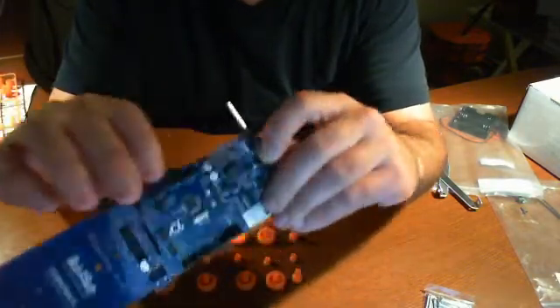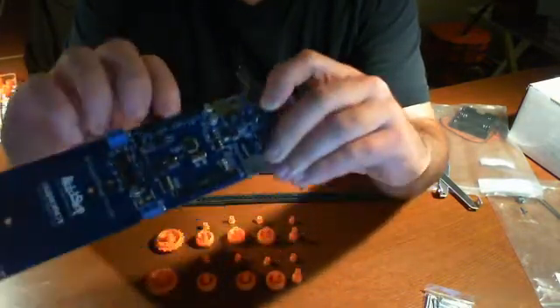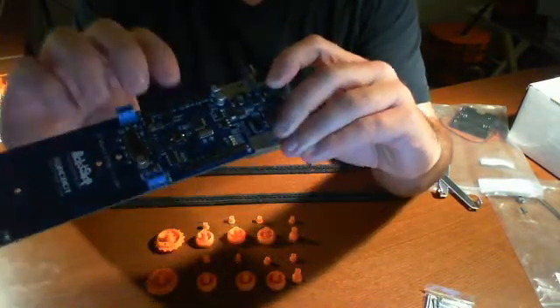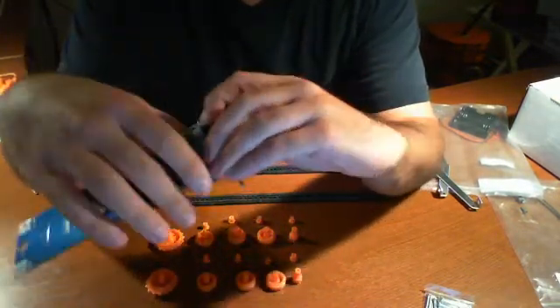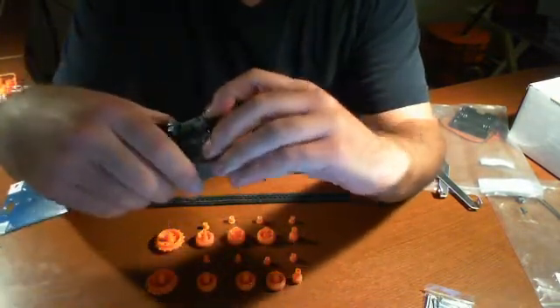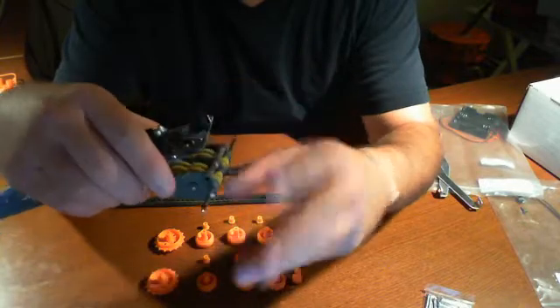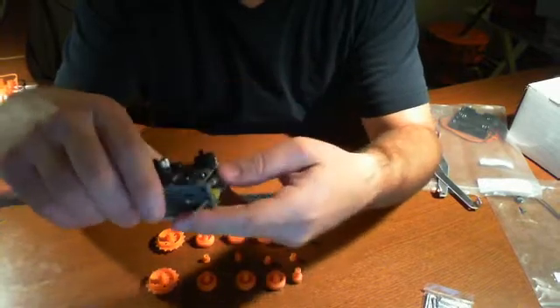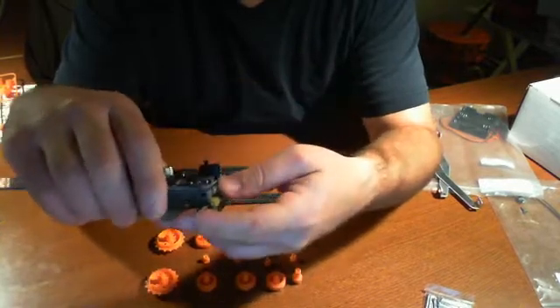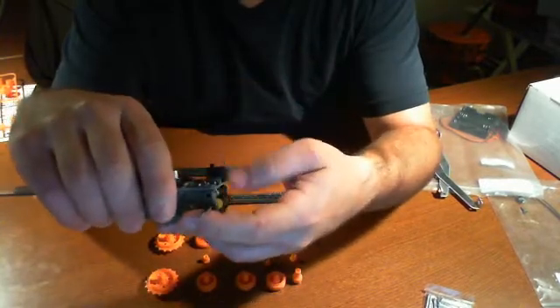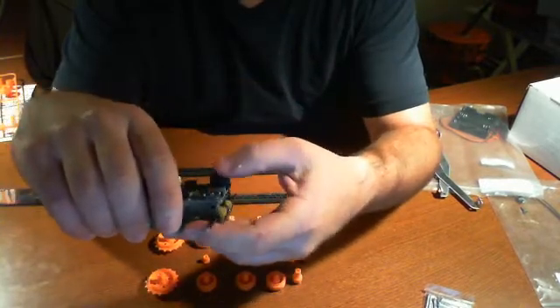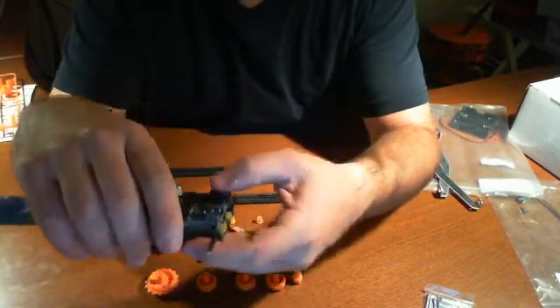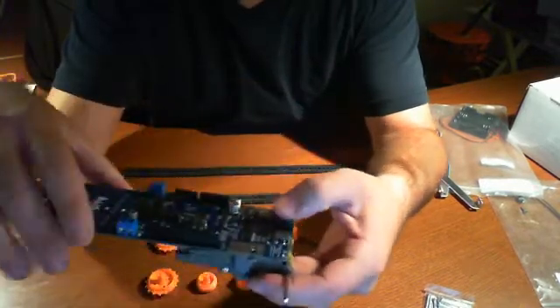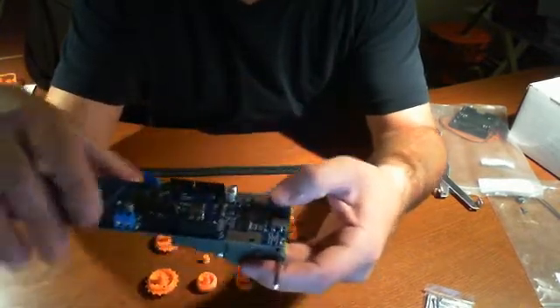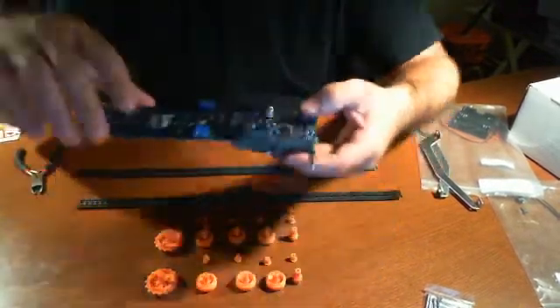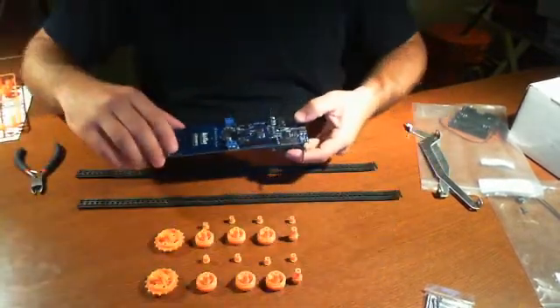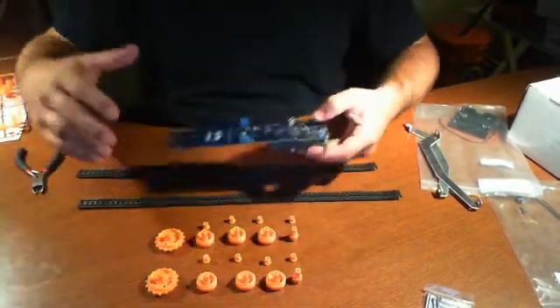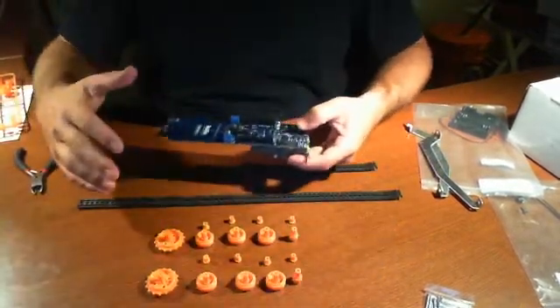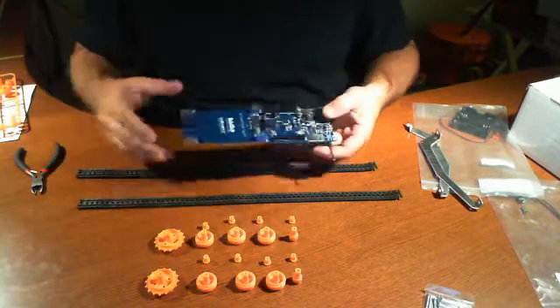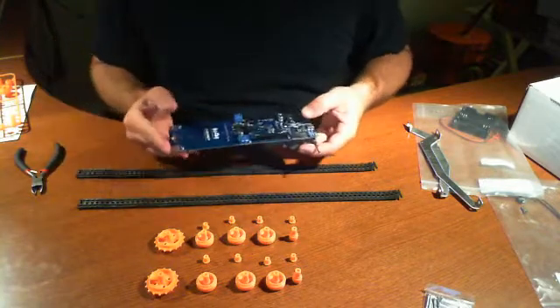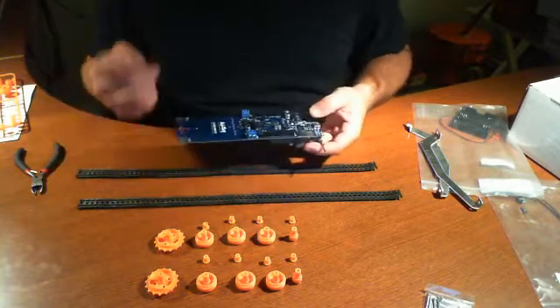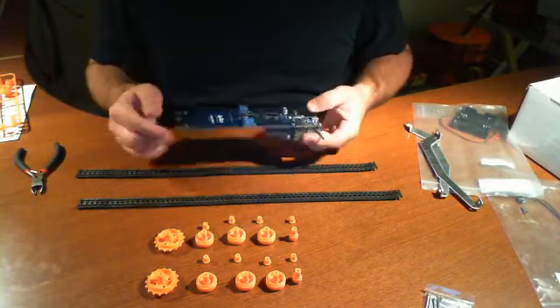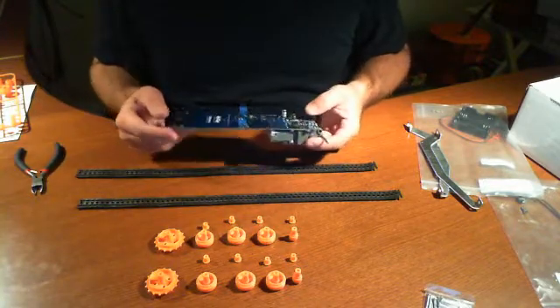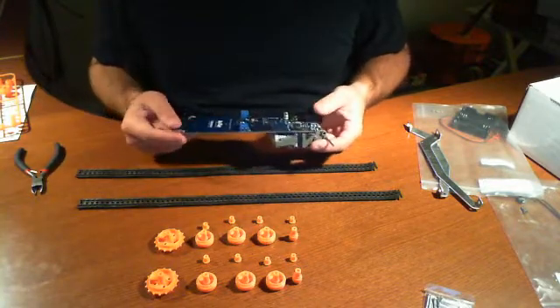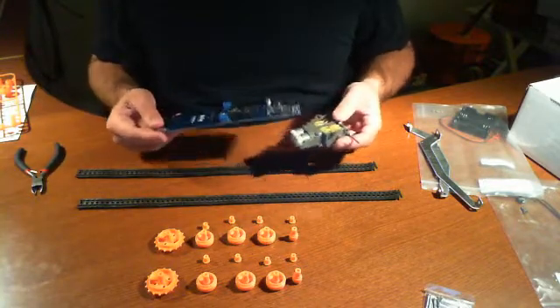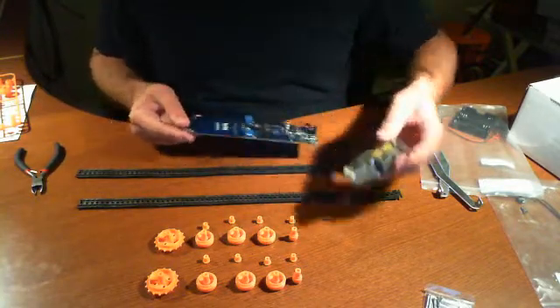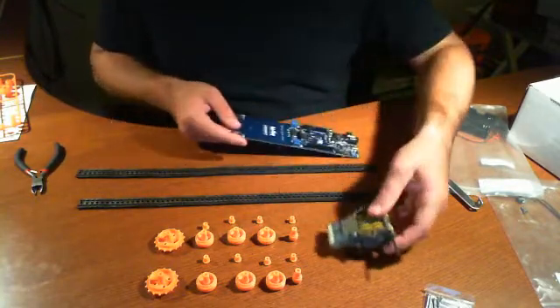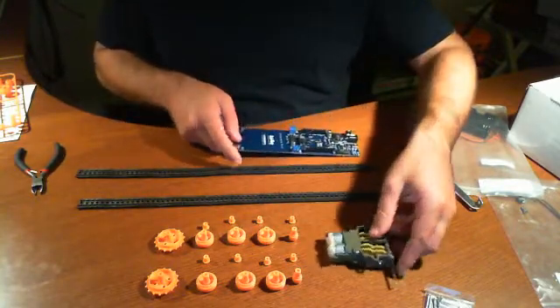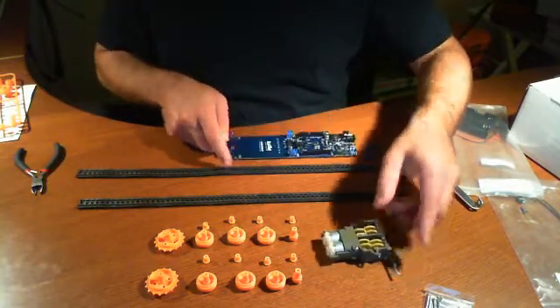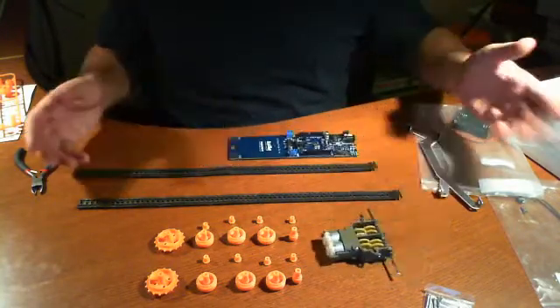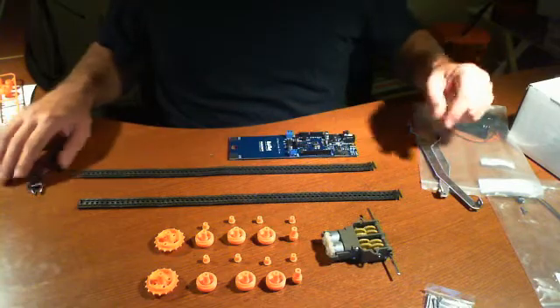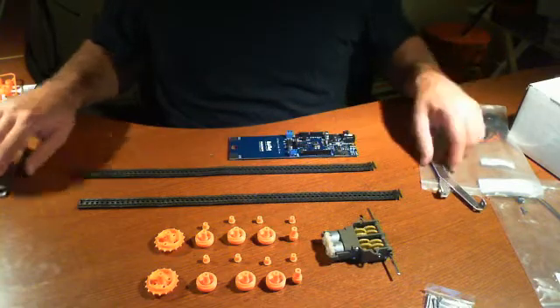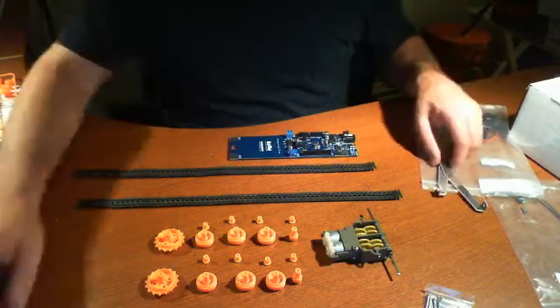So in our next video, you'll see us putting this all together with wires connected to the motors, mounting it all together, putting the tracks together — and it'll be one more step closer to having this completed. That's it for now. We'll be back soon.